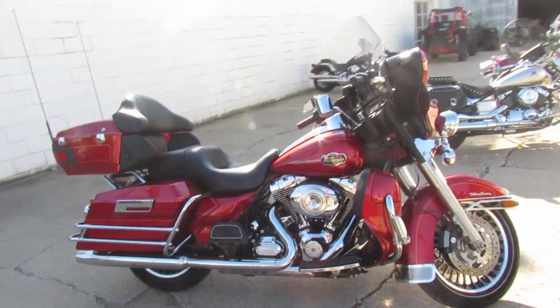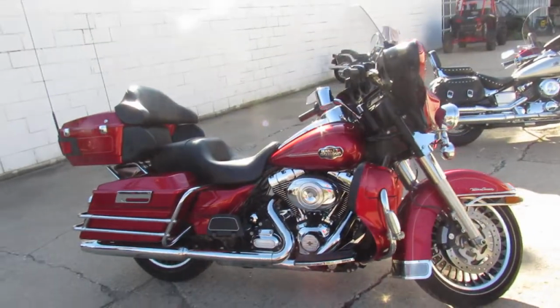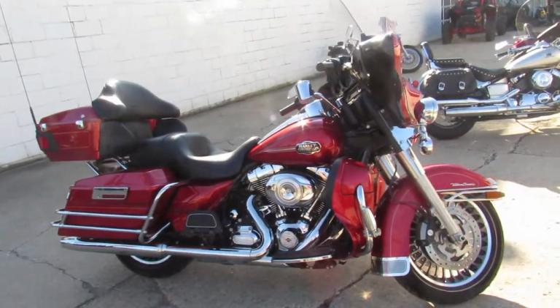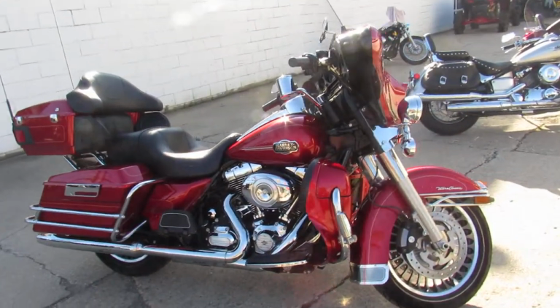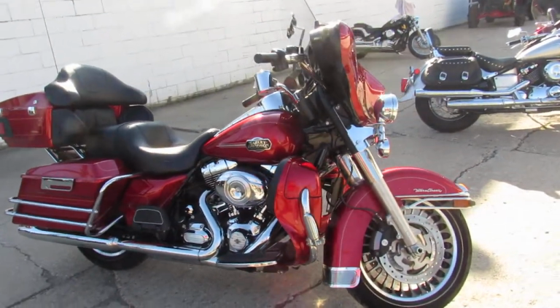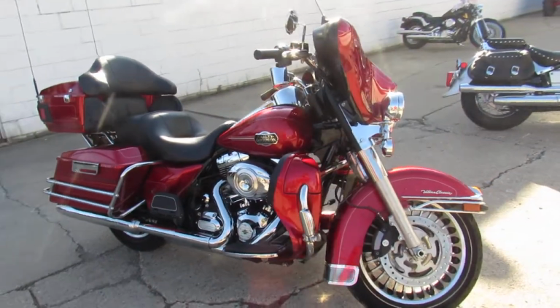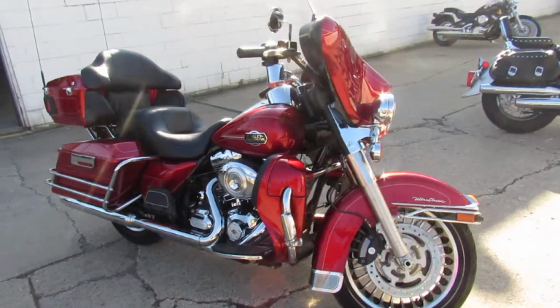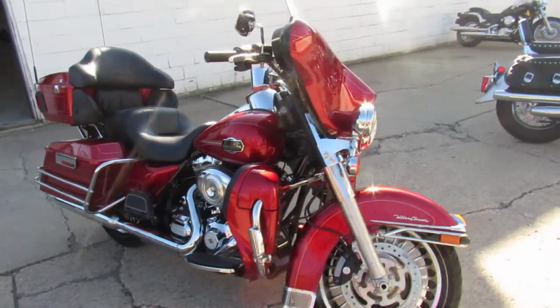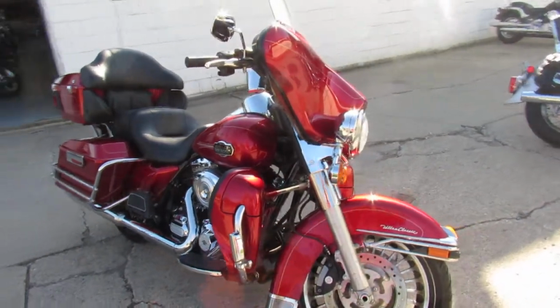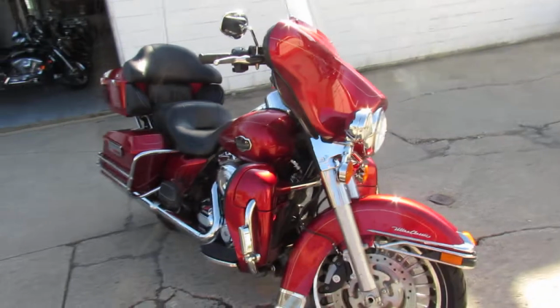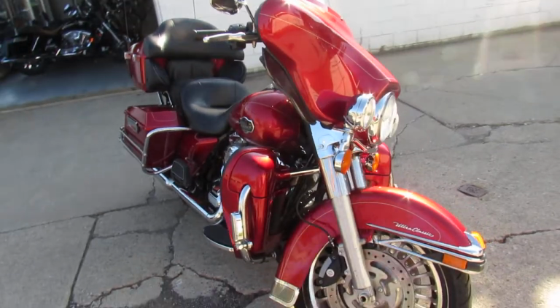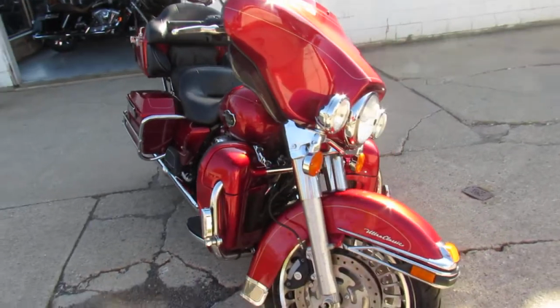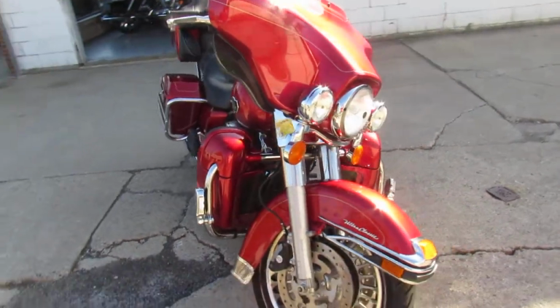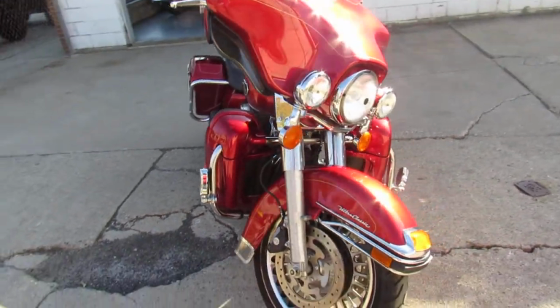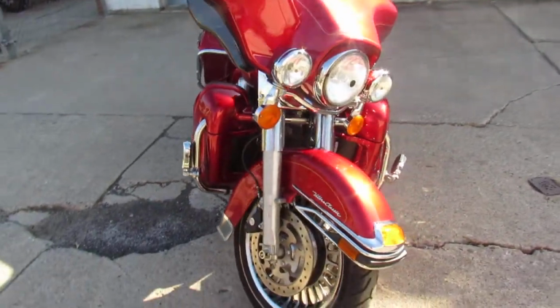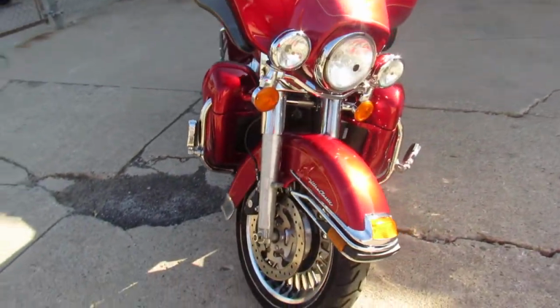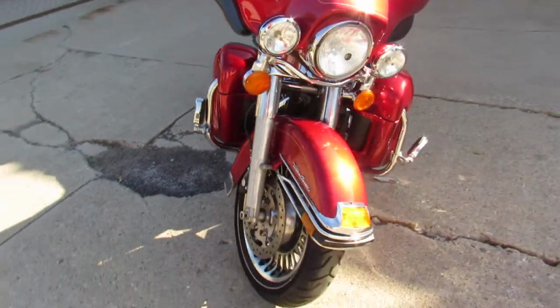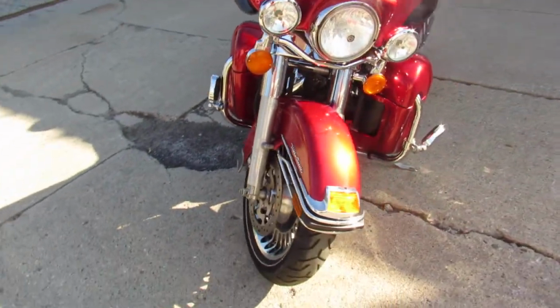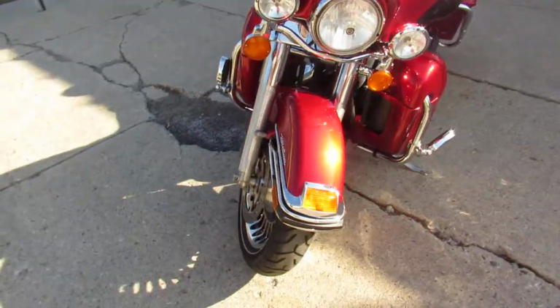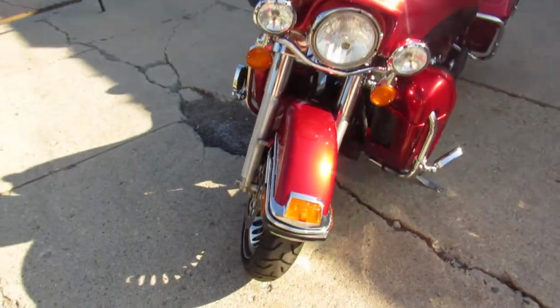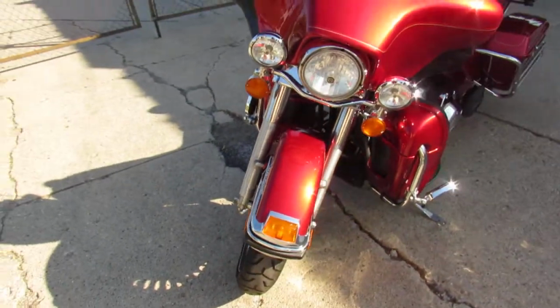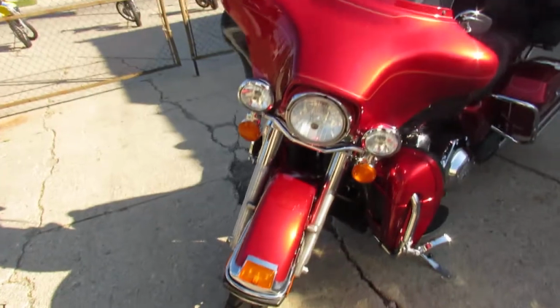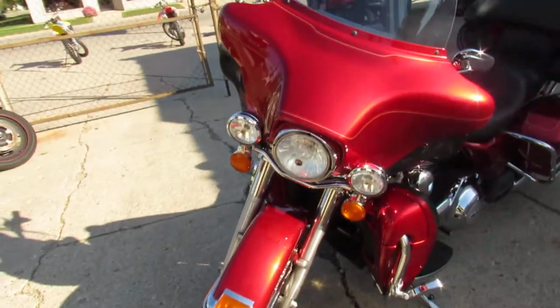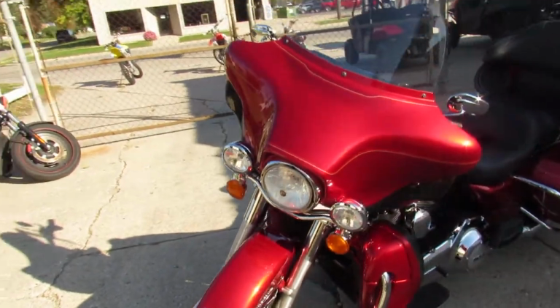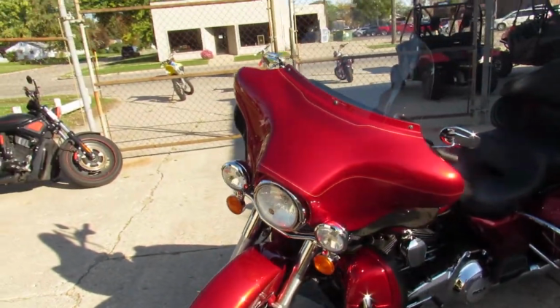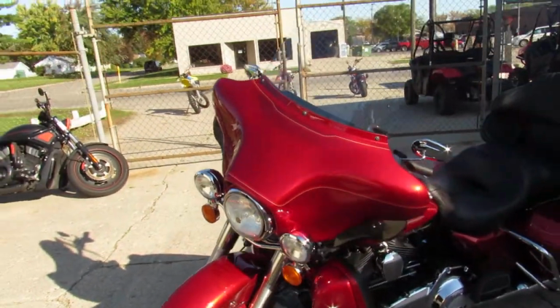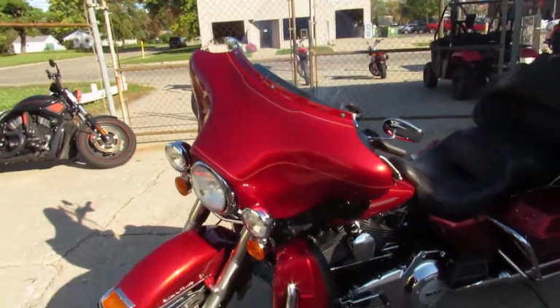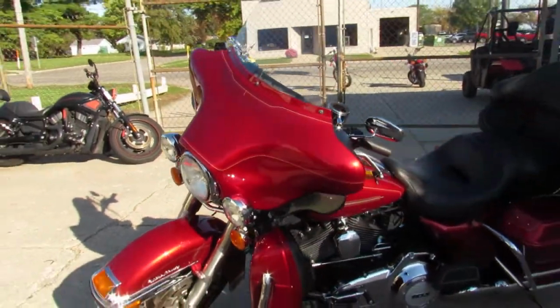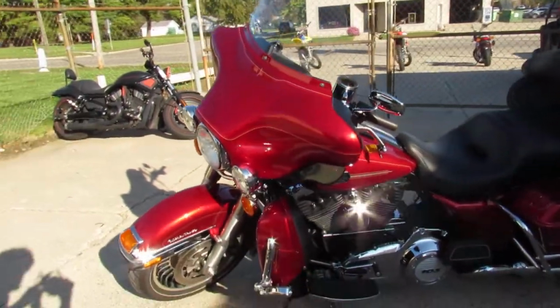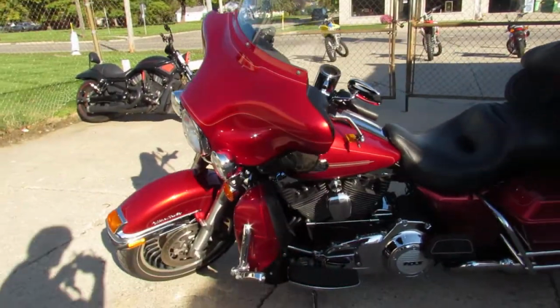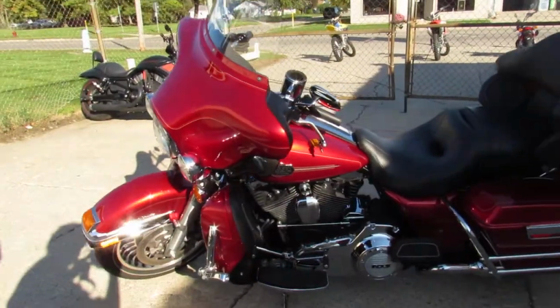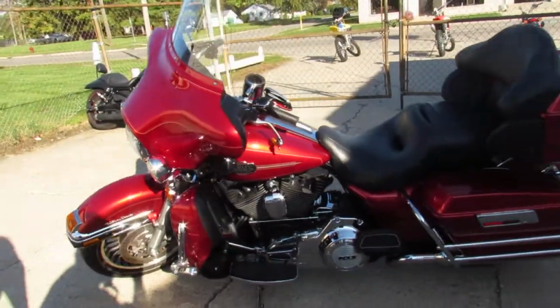Hey guys, it's ApprovalPowerSports.com here doing some videos on the used Harley Davidsons we got in stock — over 60 used ultra classics to choose from. This one here is a 2012, comes with only 7,390 miles. It's a one owner, low mileage ultra classic.